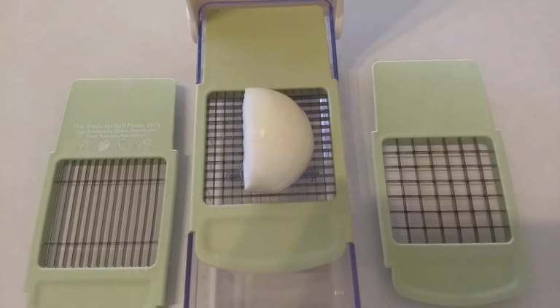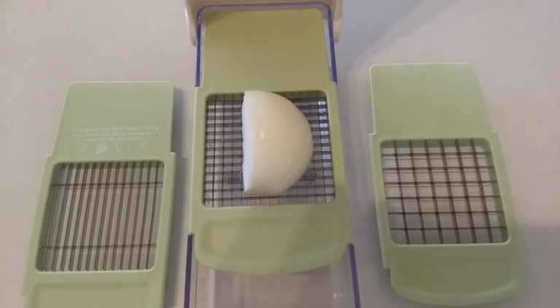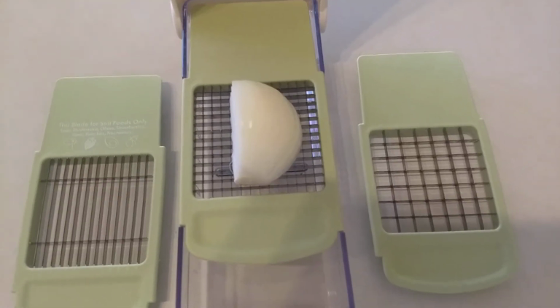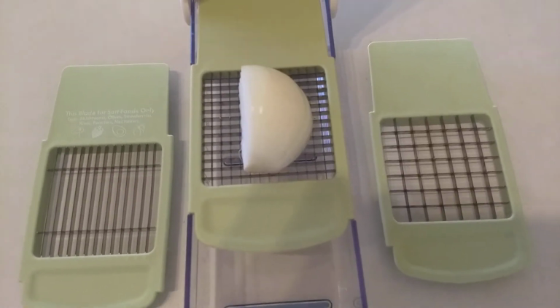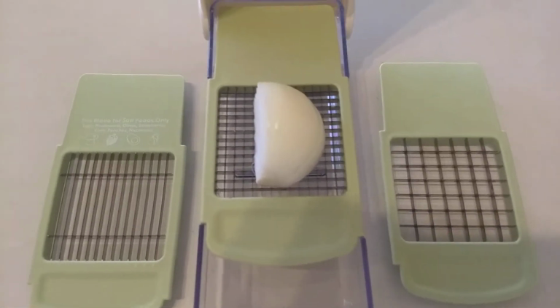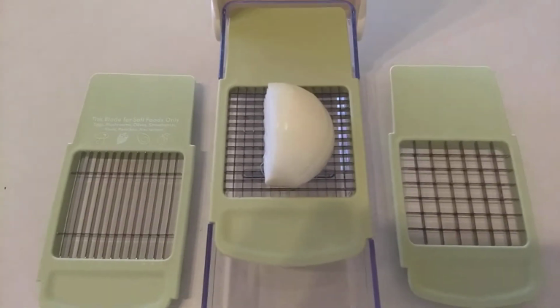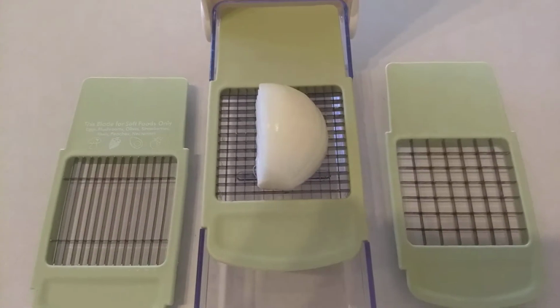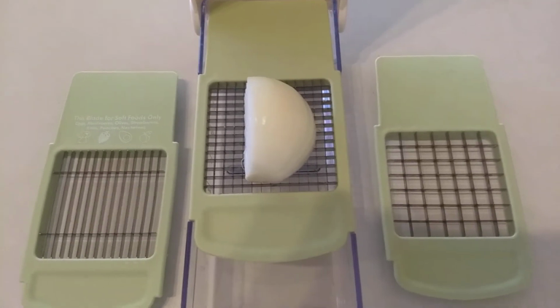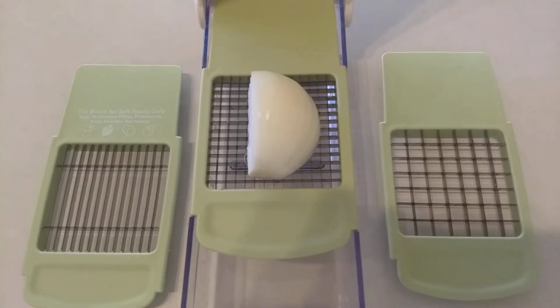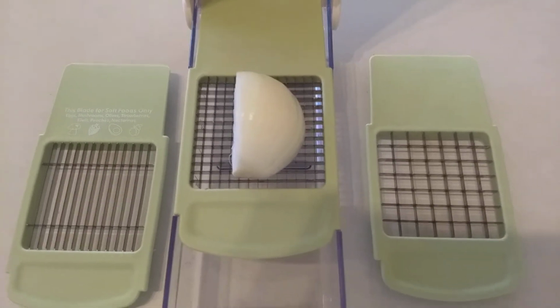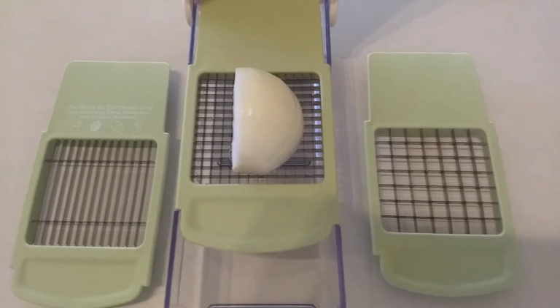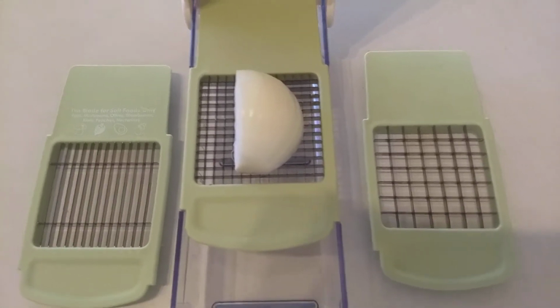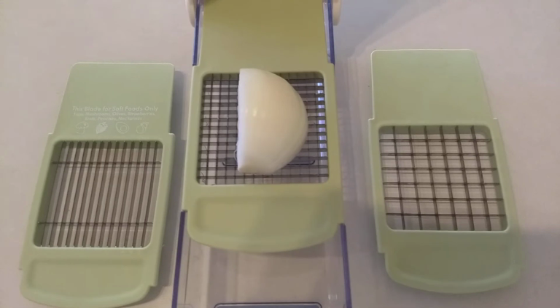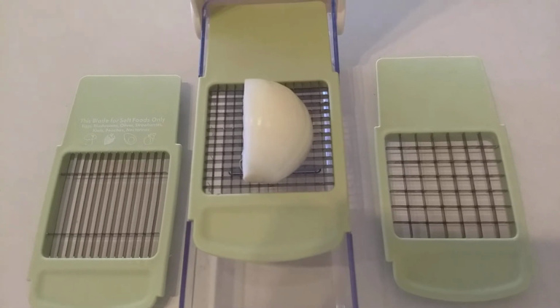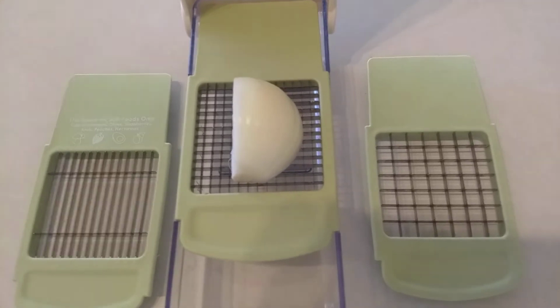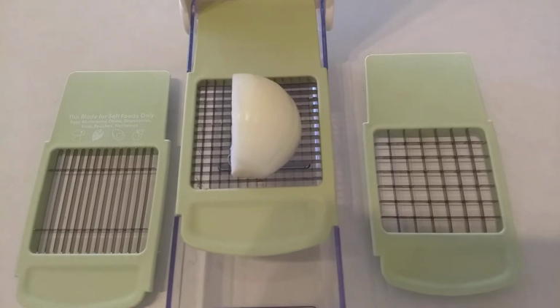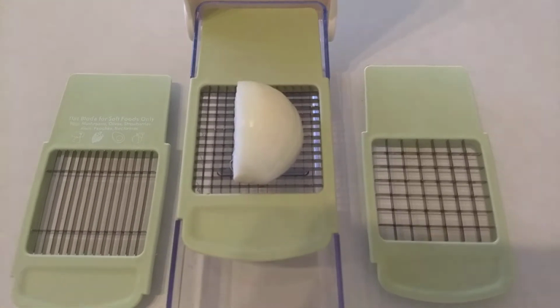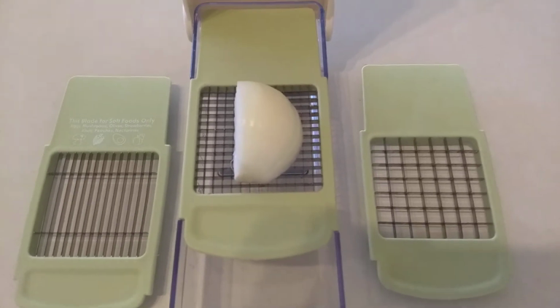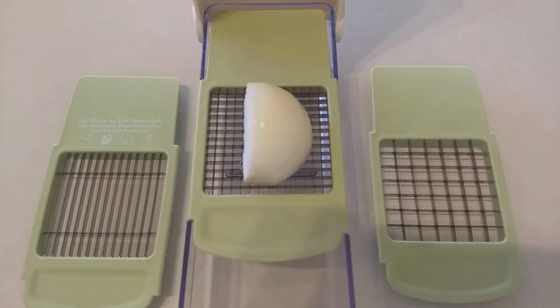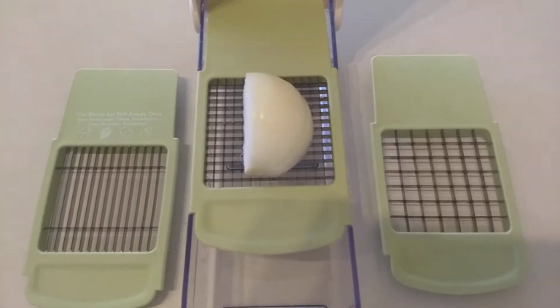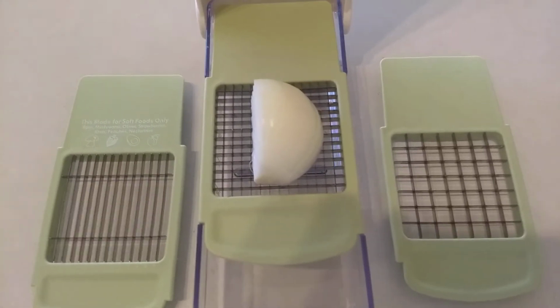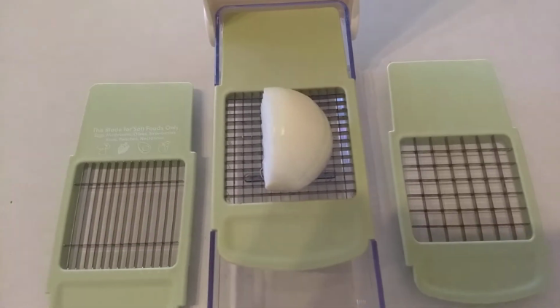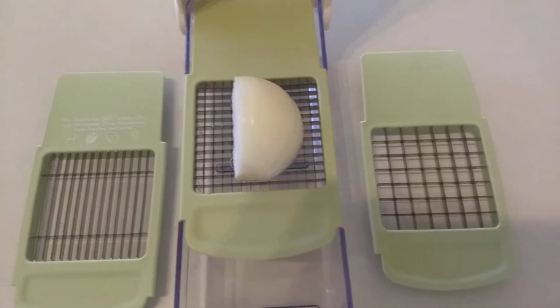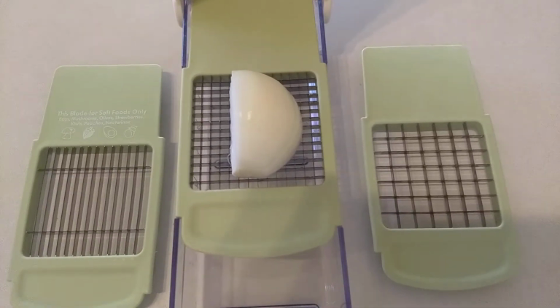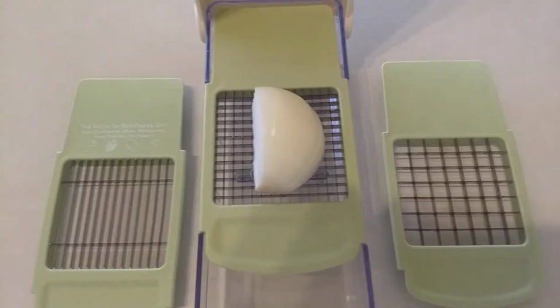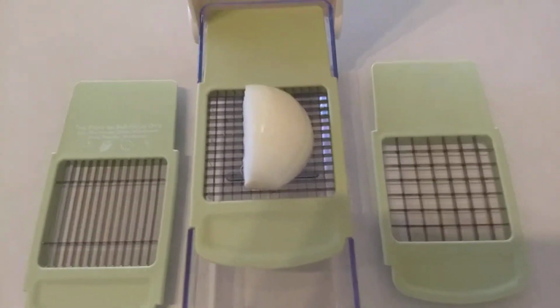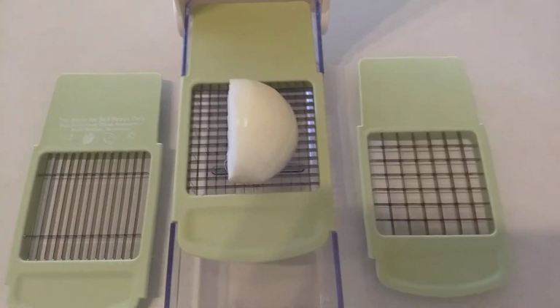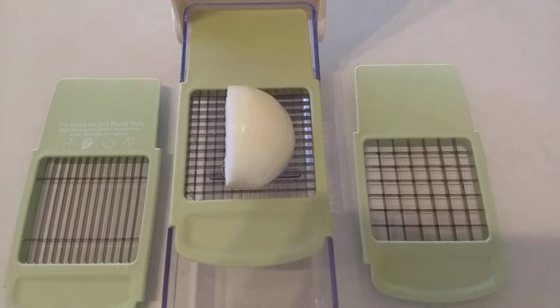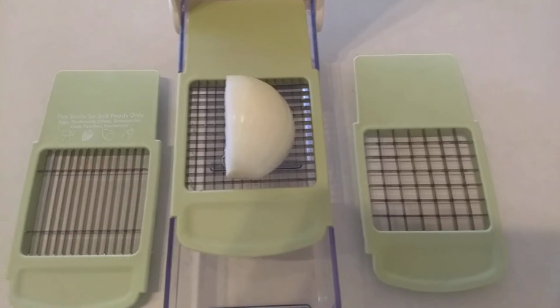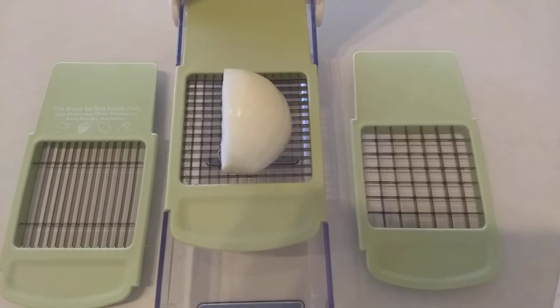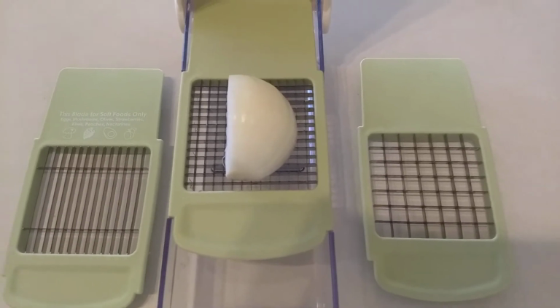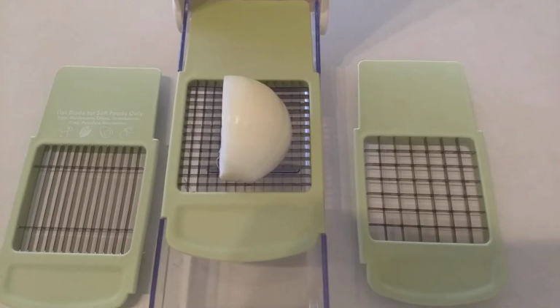Hello friends, I wanted to demonstrate one of my favorite kitchen gadgets, the Vidalia Chop Wizard. It slices, it dices, it chops. No more tears when you're dicing onions.